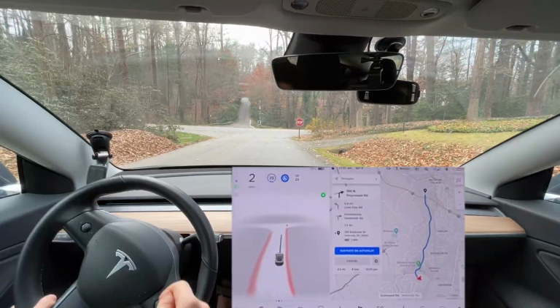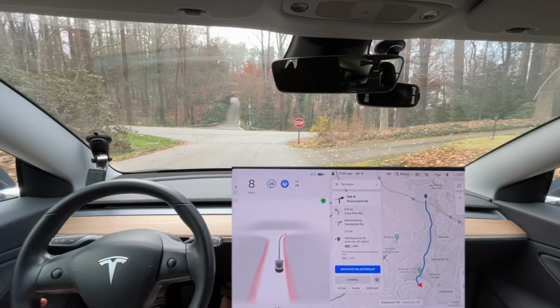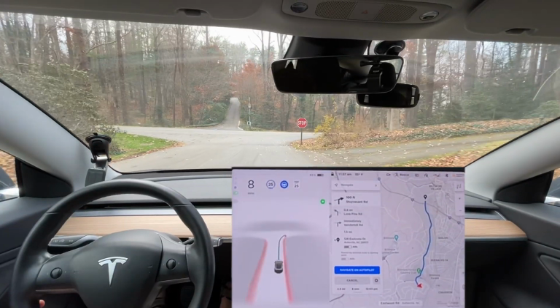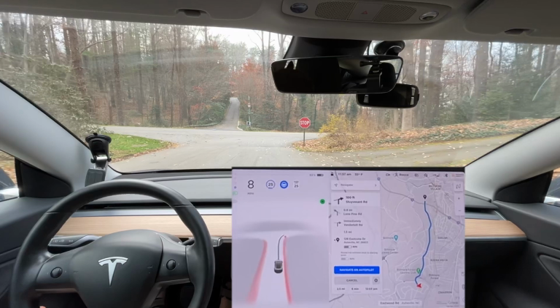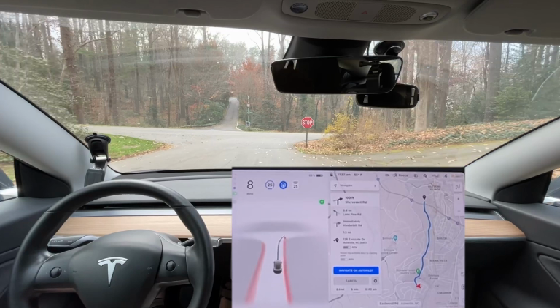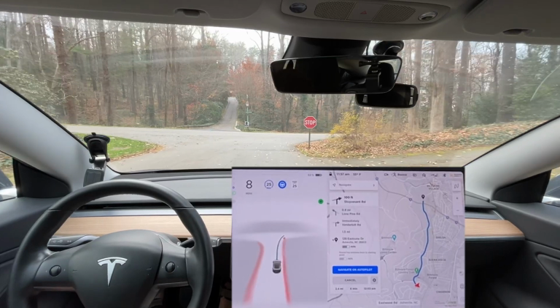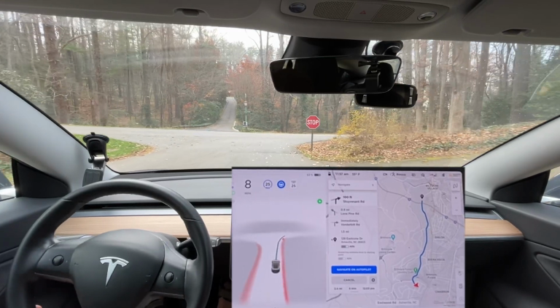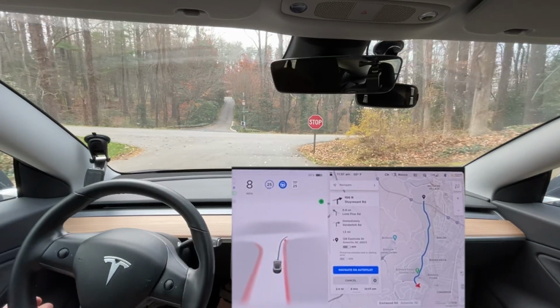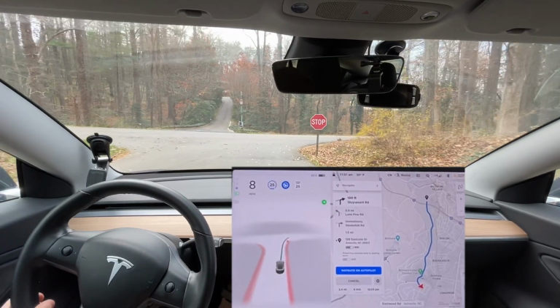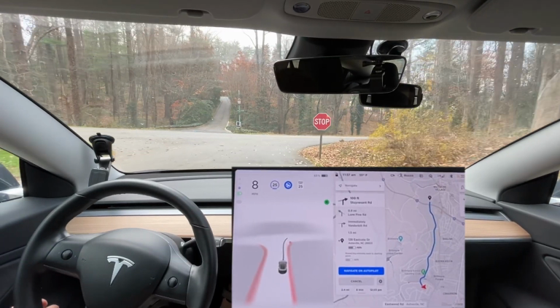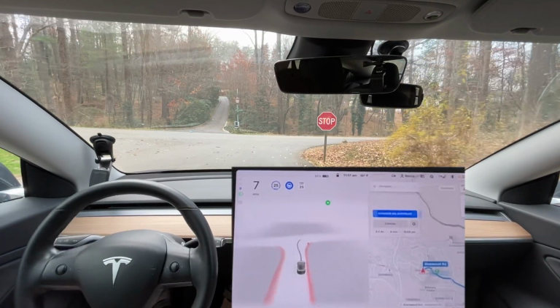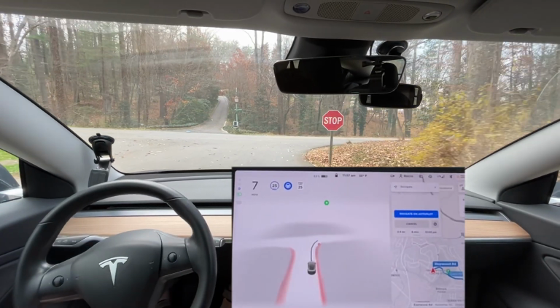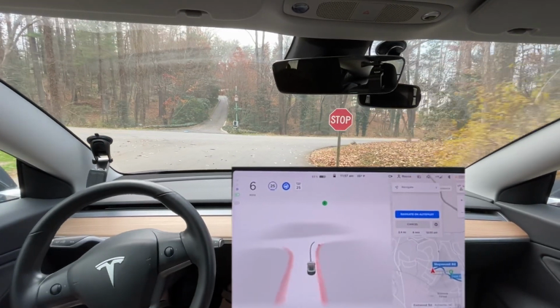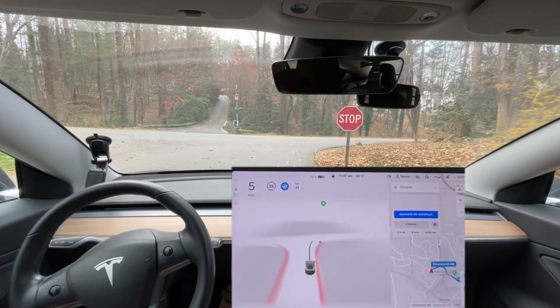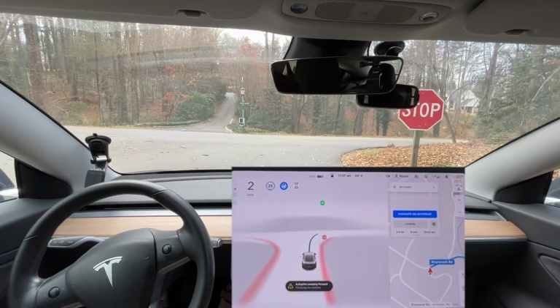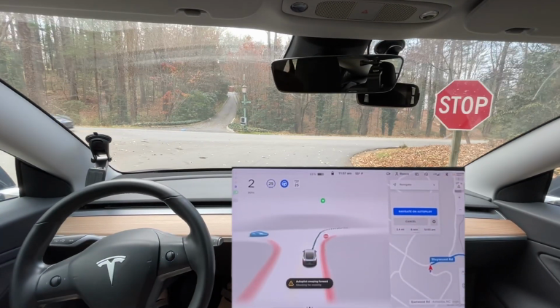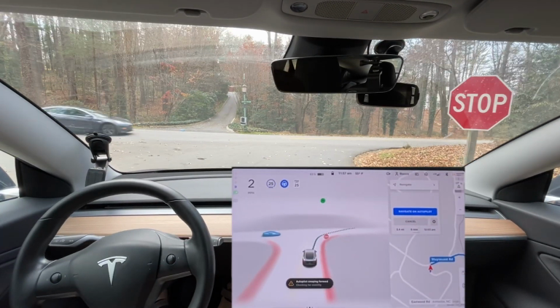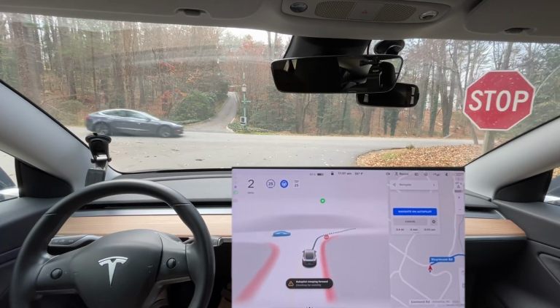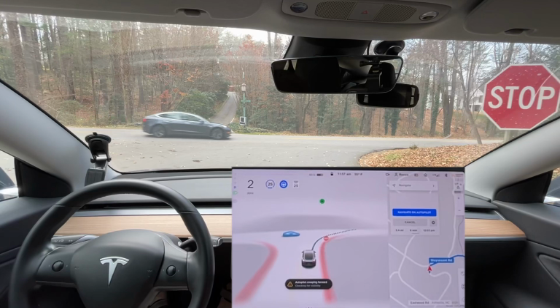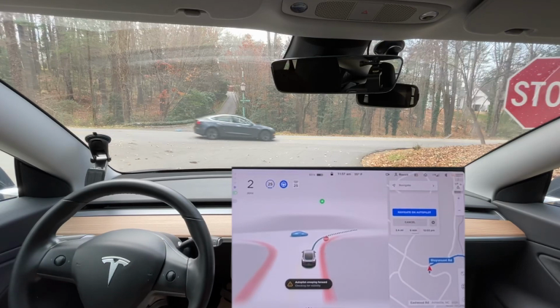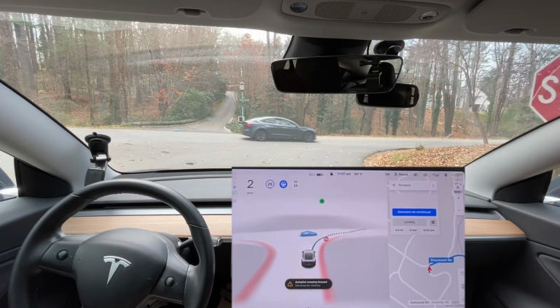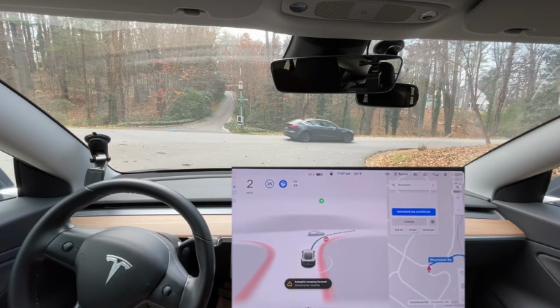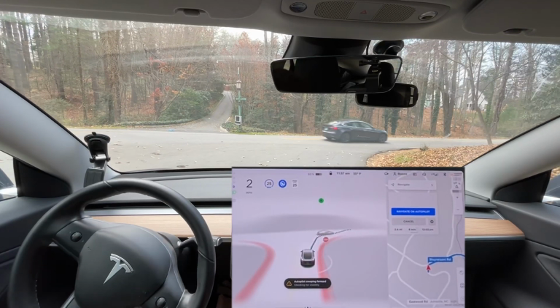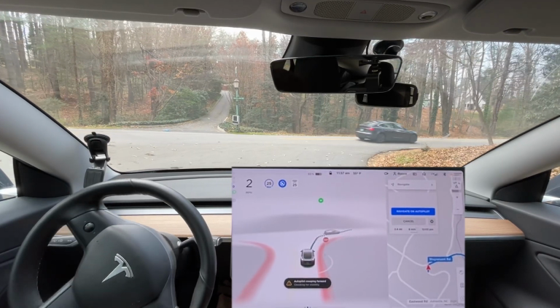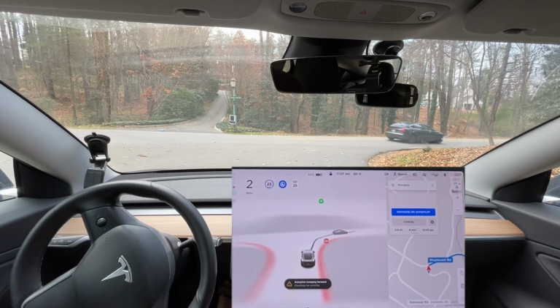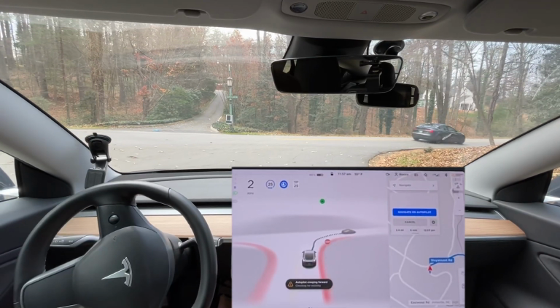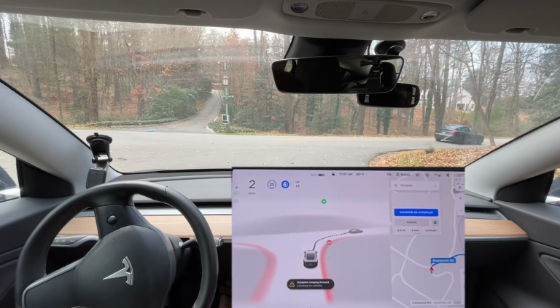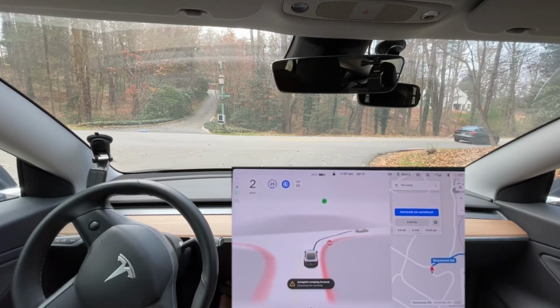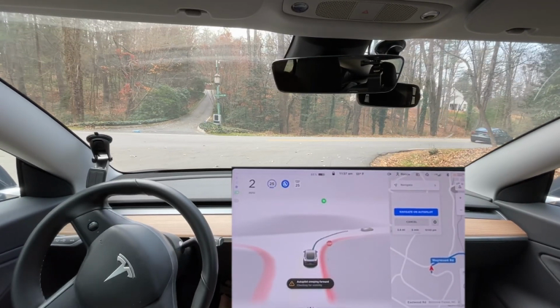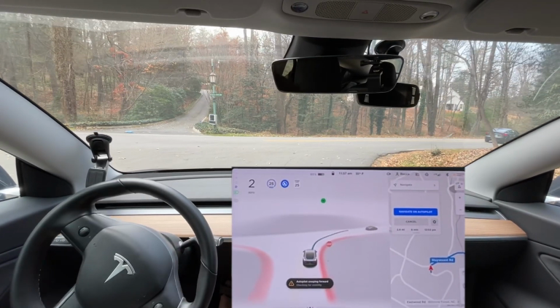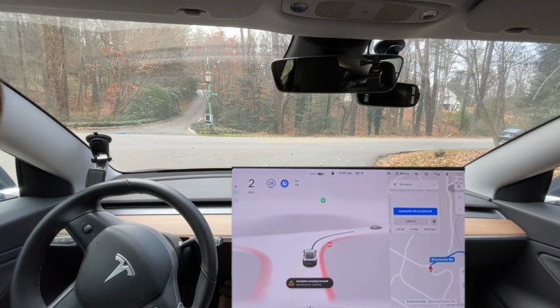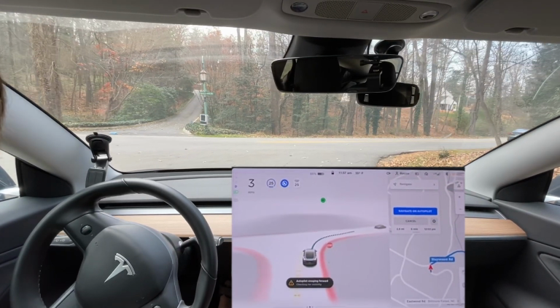I like that it restarts the route automatically as soon as you're done with the previous one. Oh, another Tesla — didn't expect that.